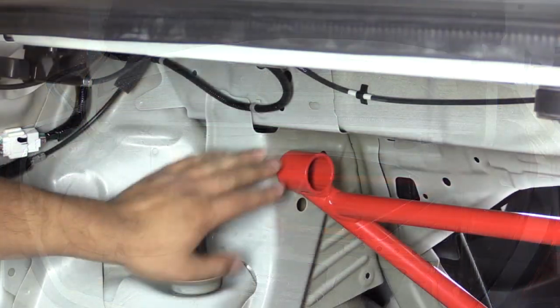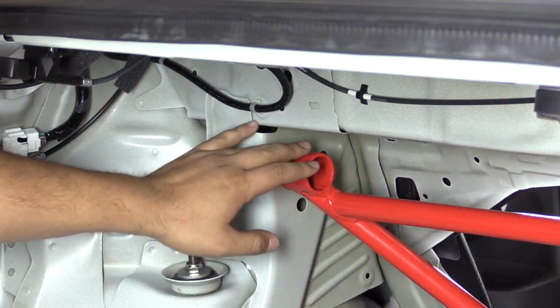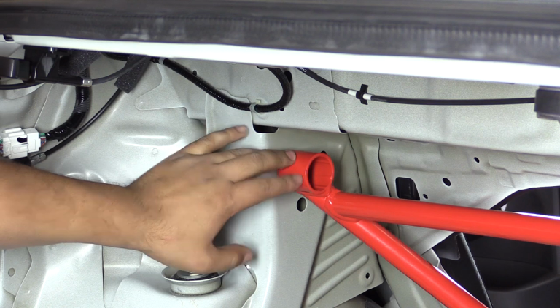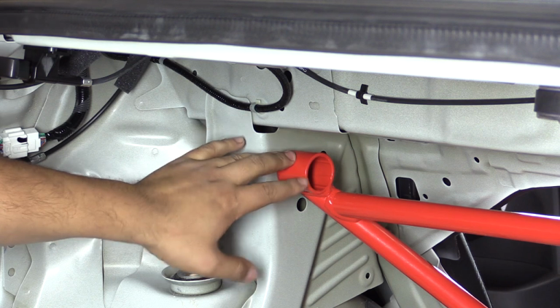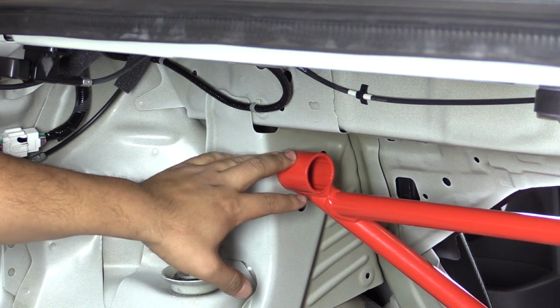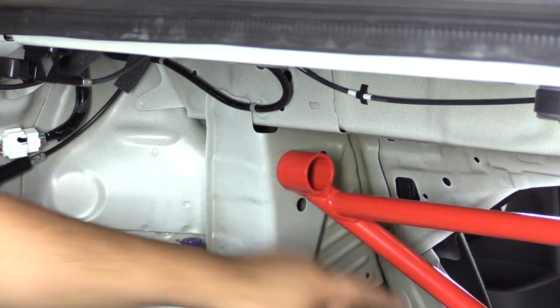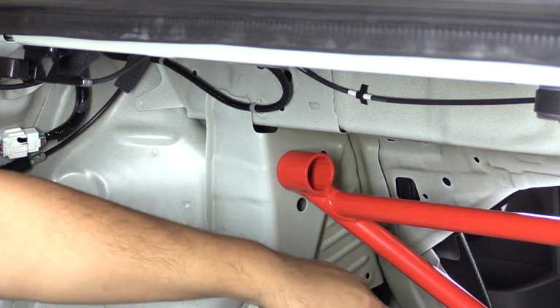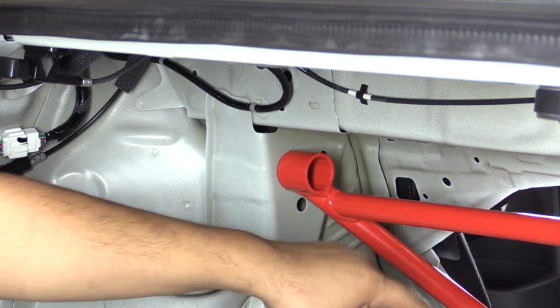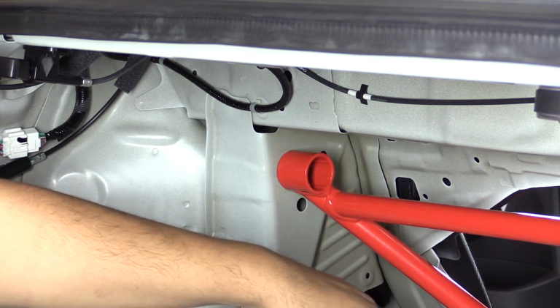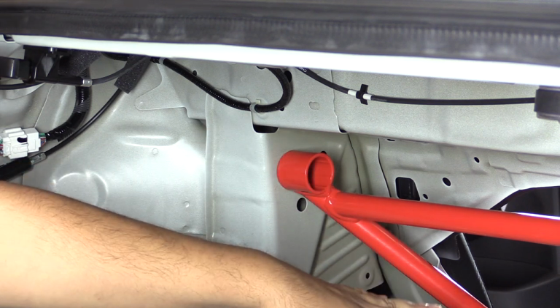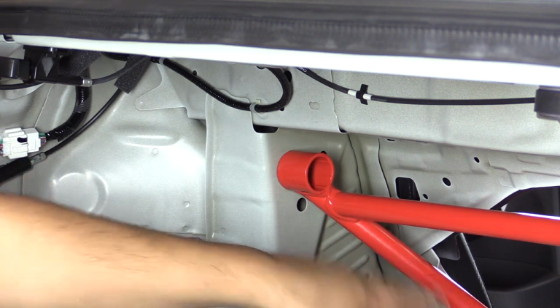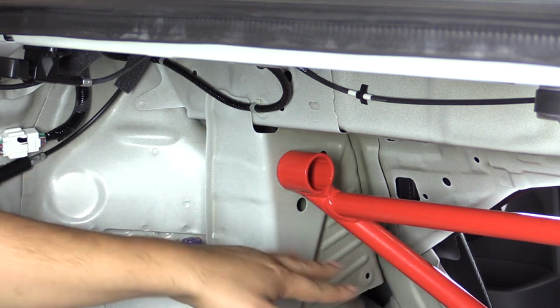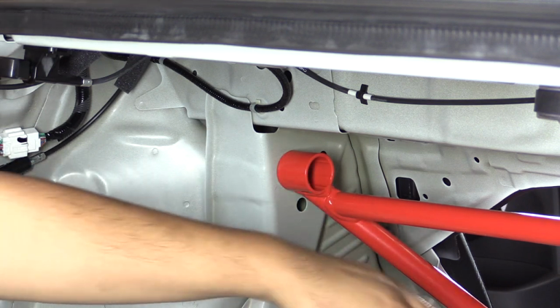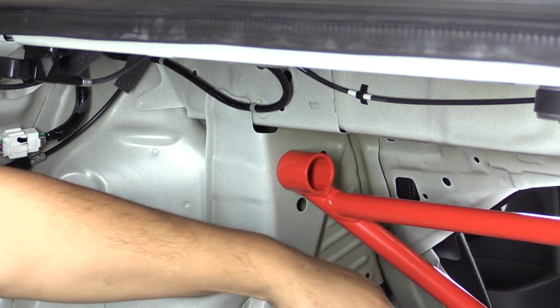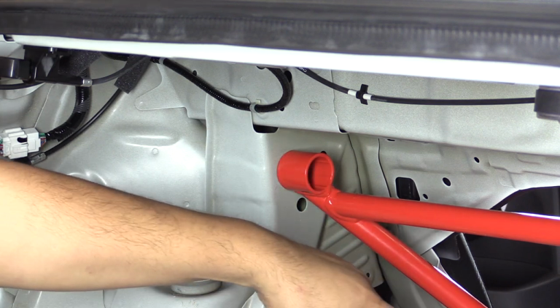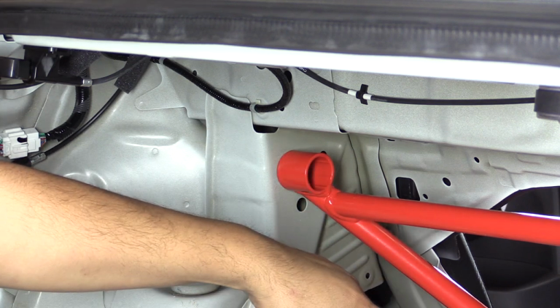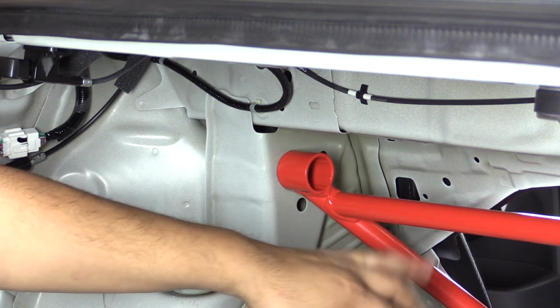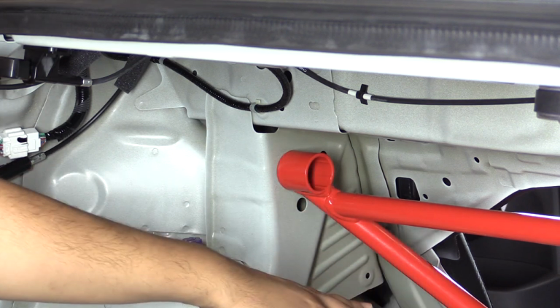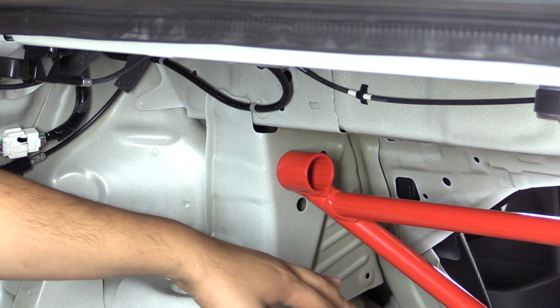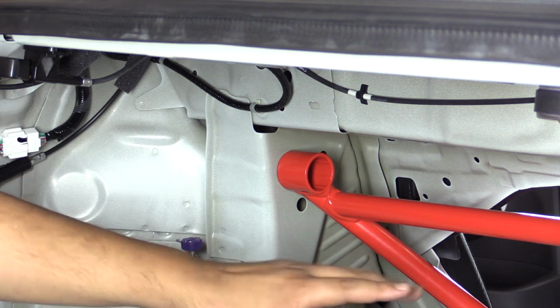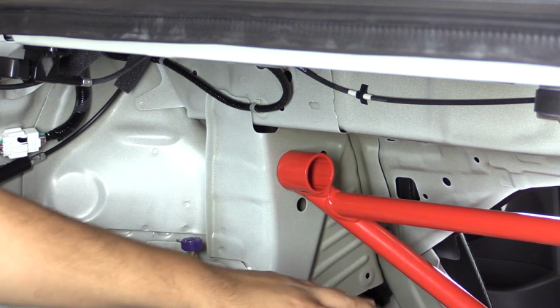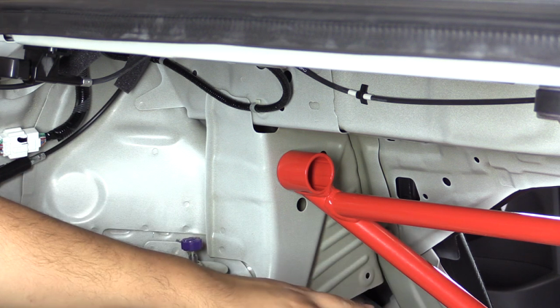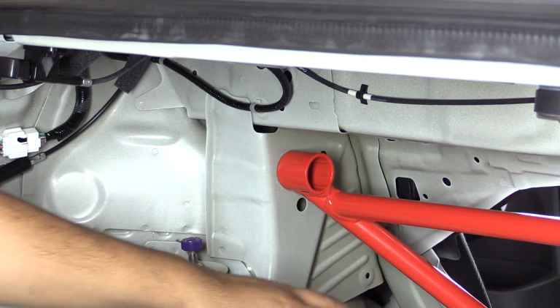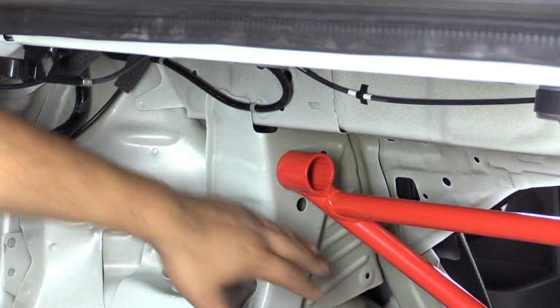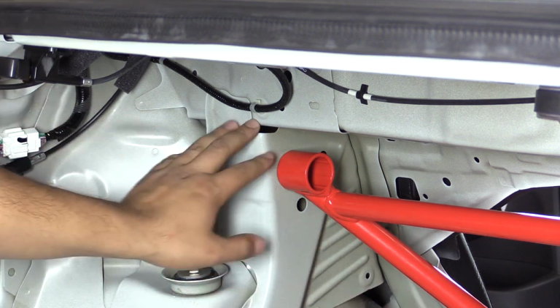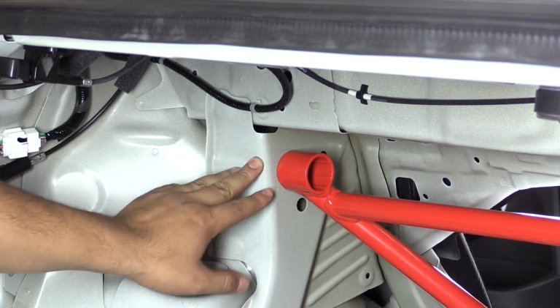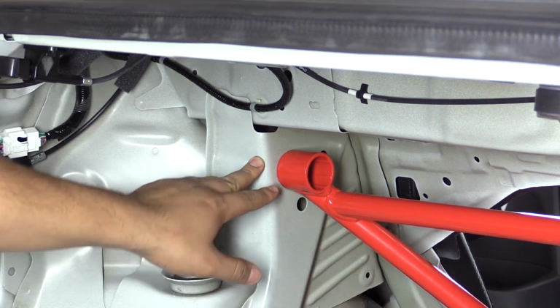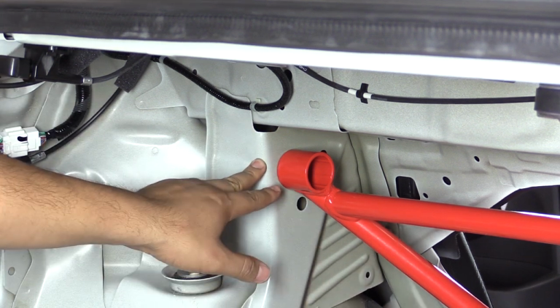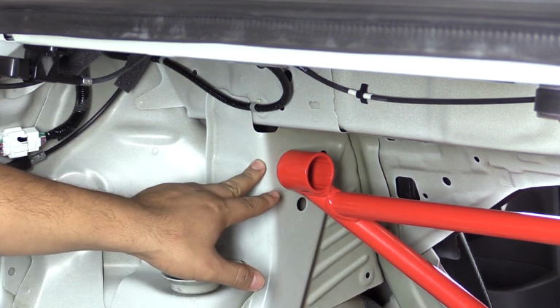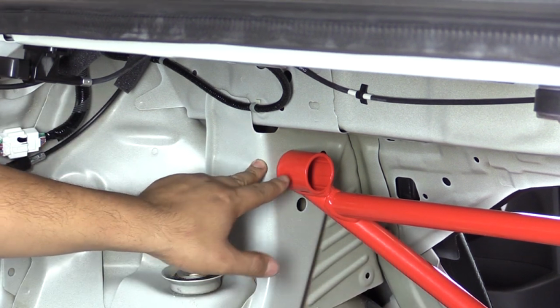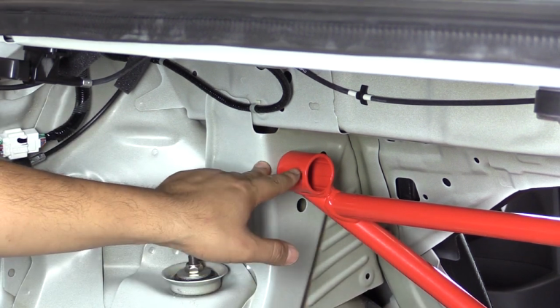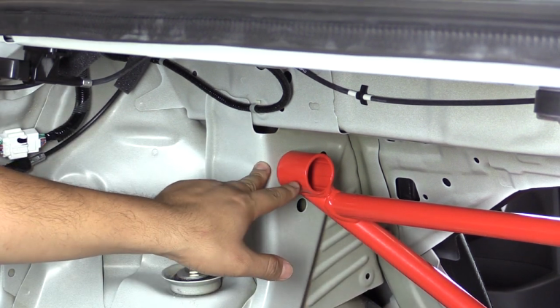Now that we have the brace mounted up and being held on by the two bolts at the bottom, you want to make sure you have those a little bit loose for the time being. Now we're going to move up to the upper mounting locations.